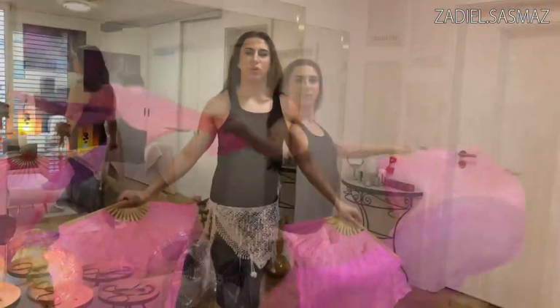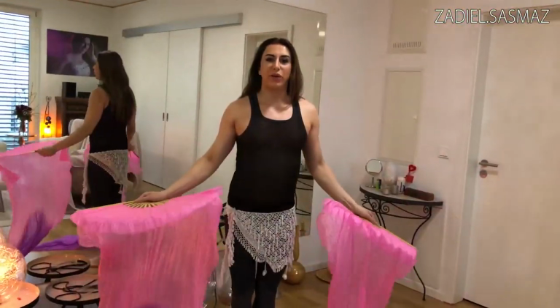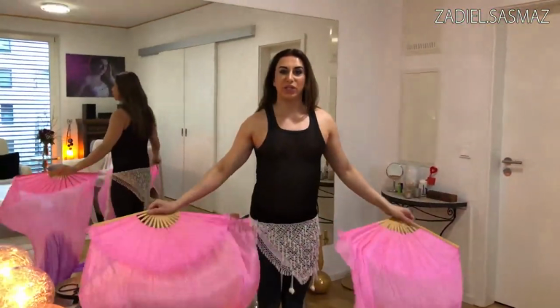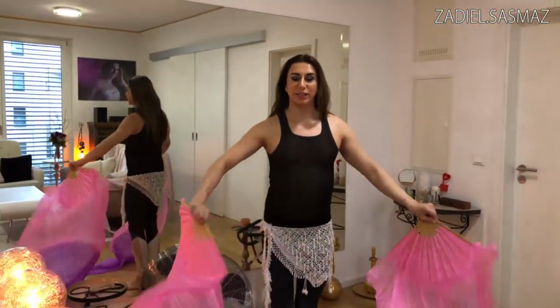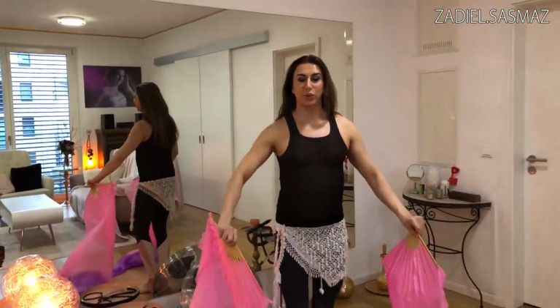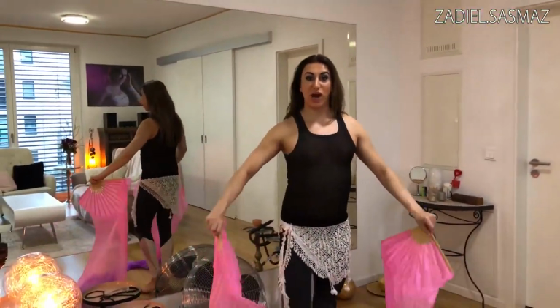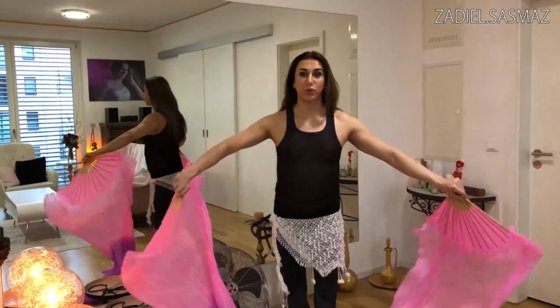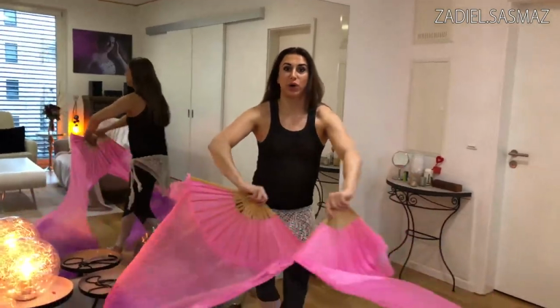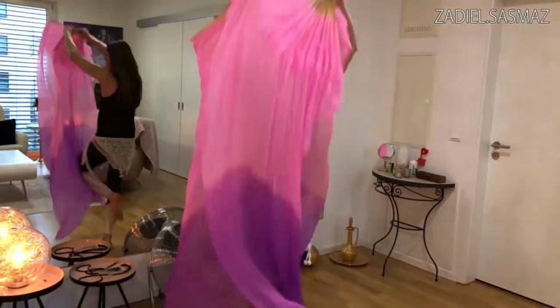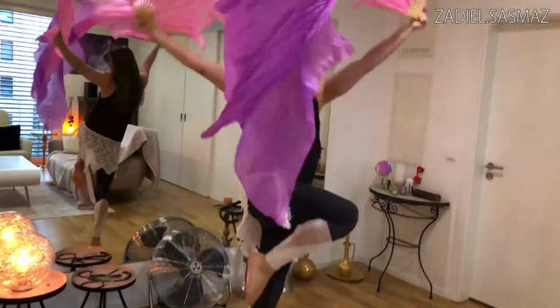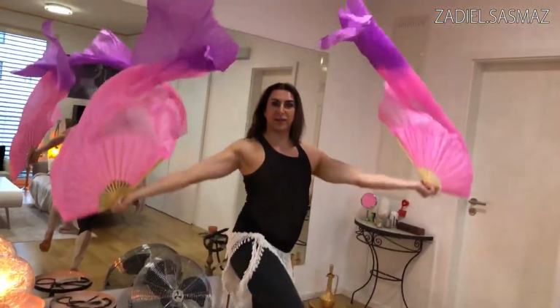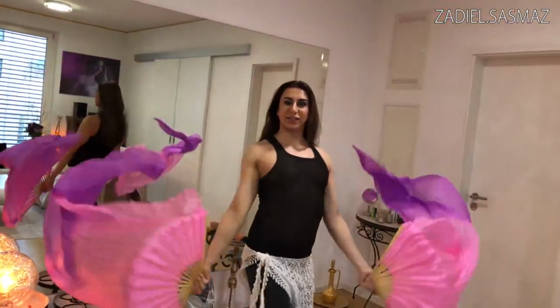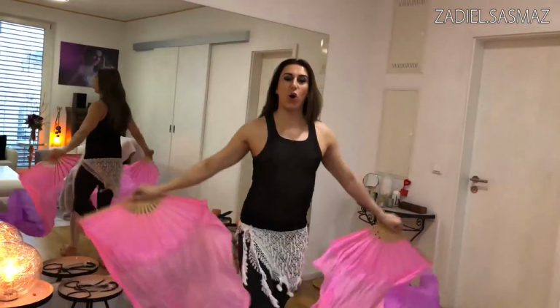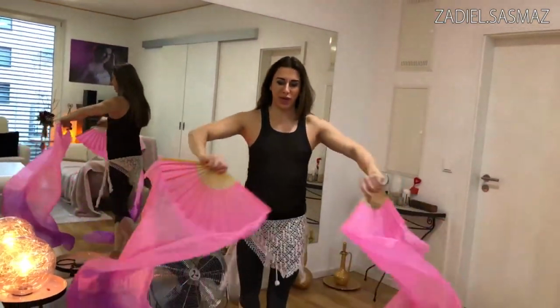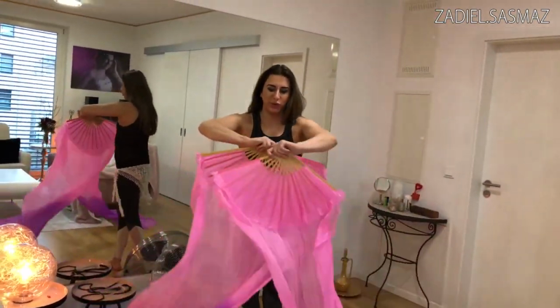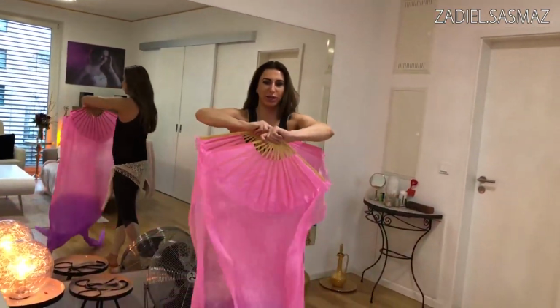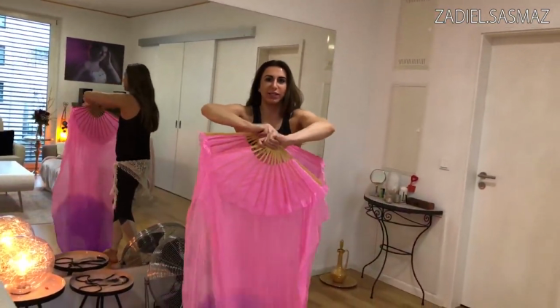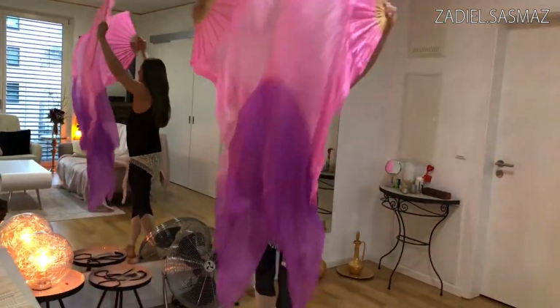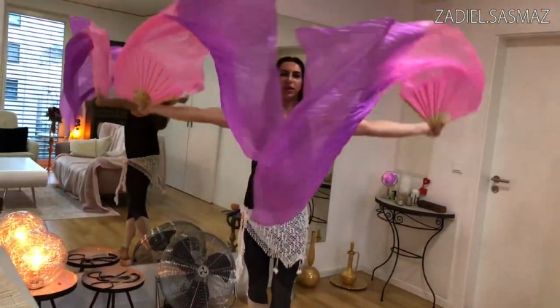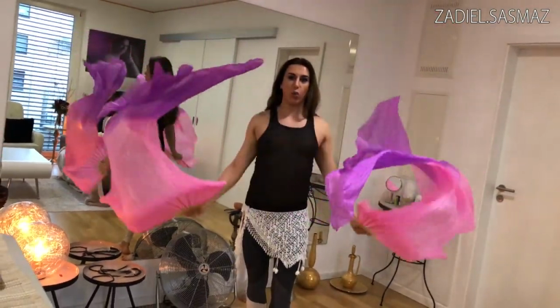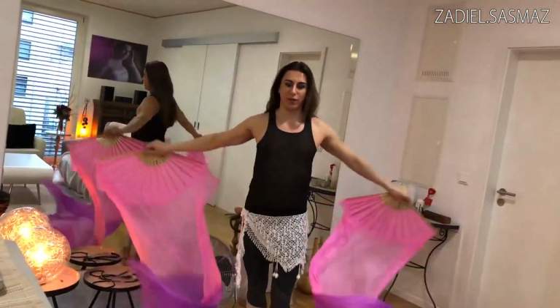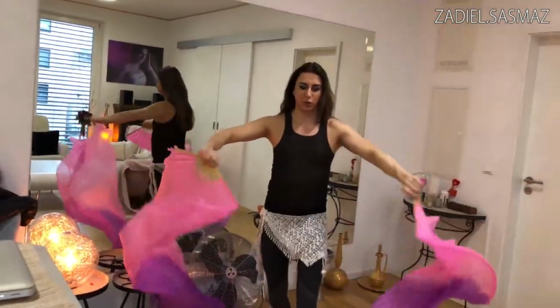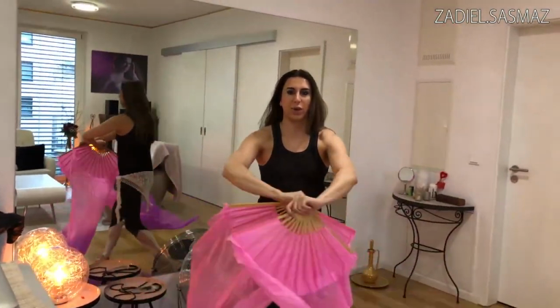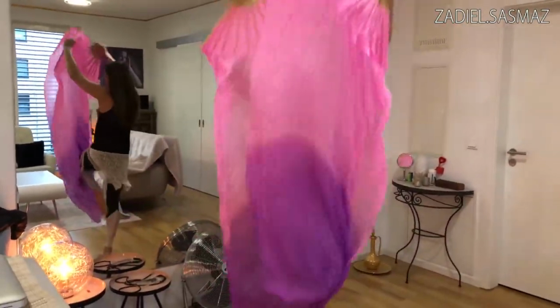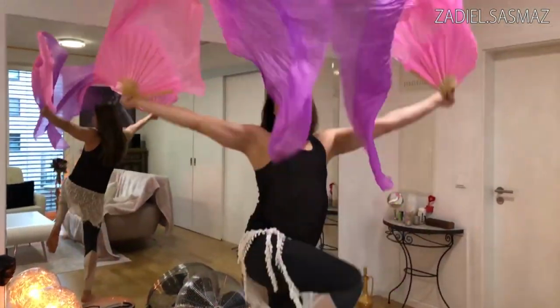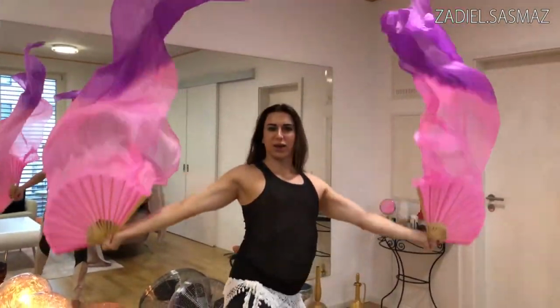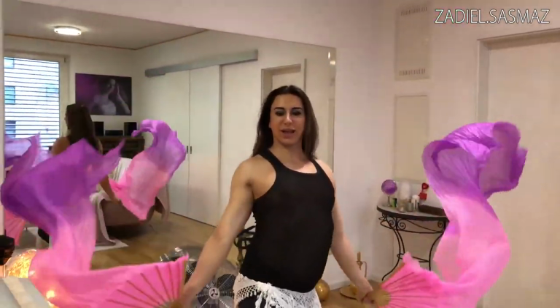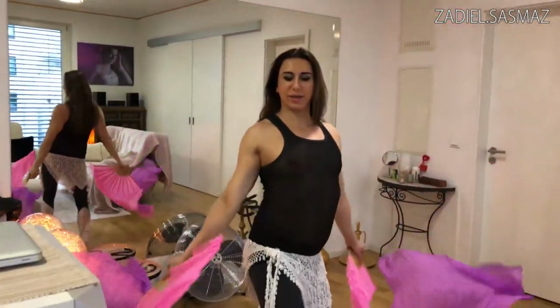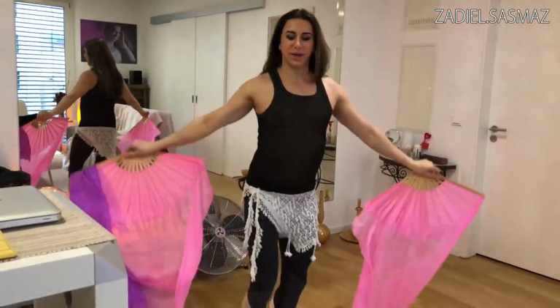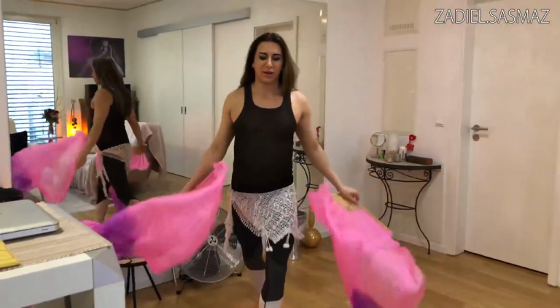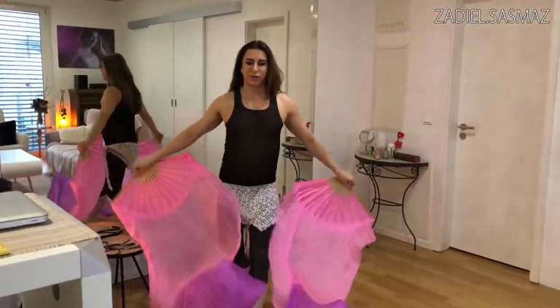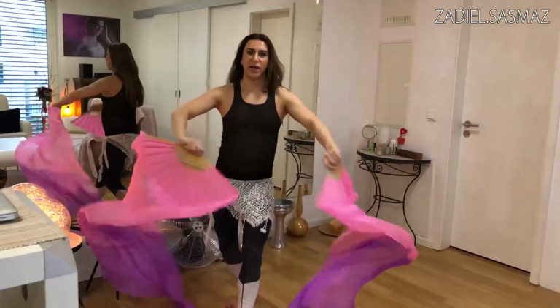Another variation is with a jump with your leg, like this. And then open. Come to the front, like this. And open. Come - like that. This is very nice.